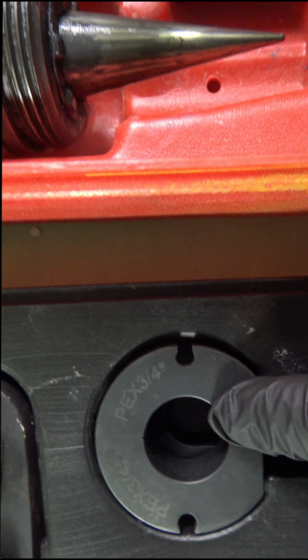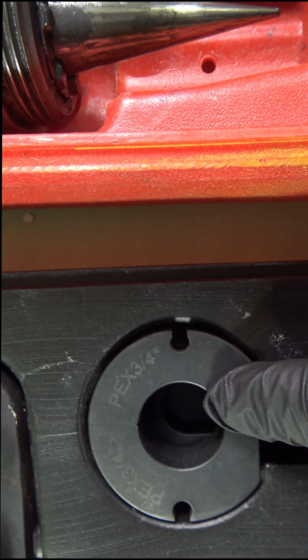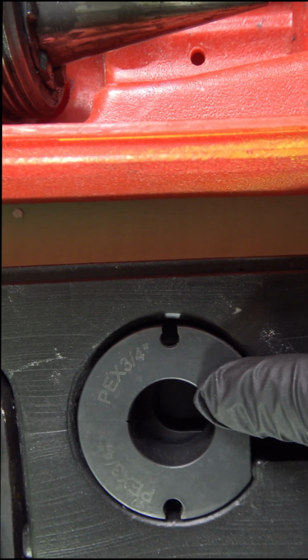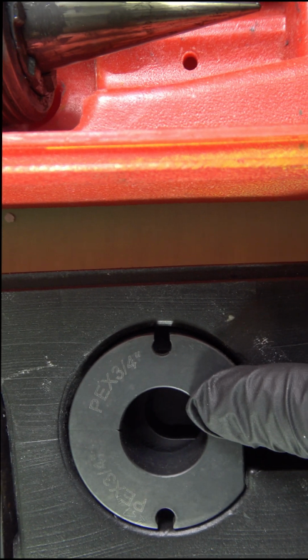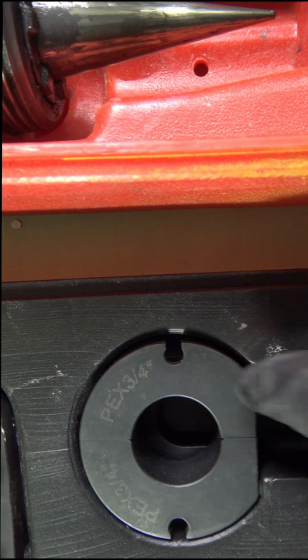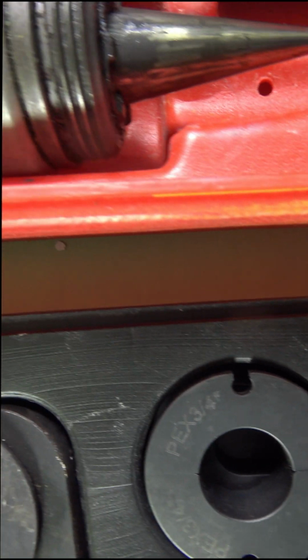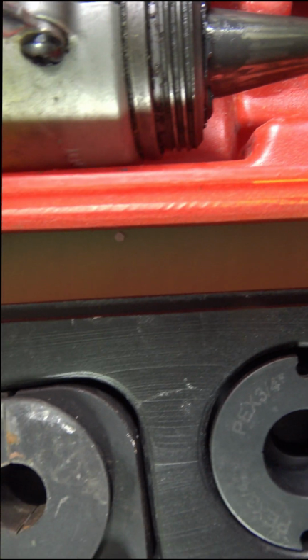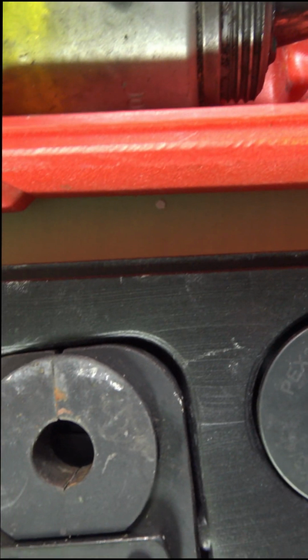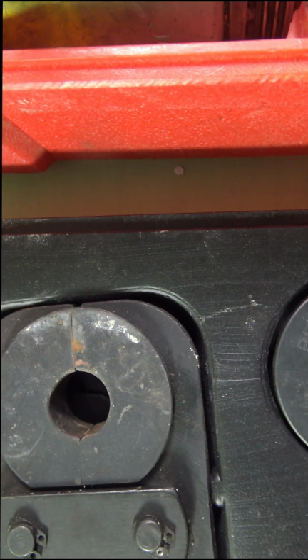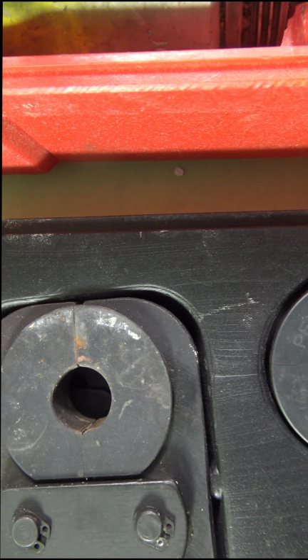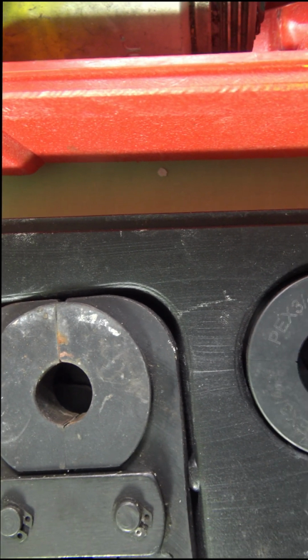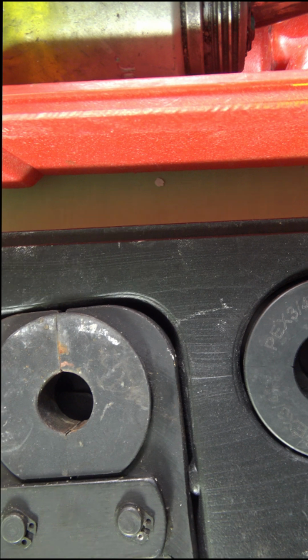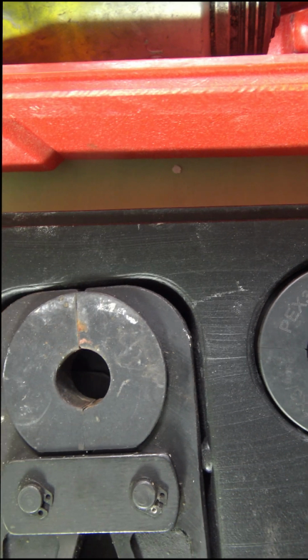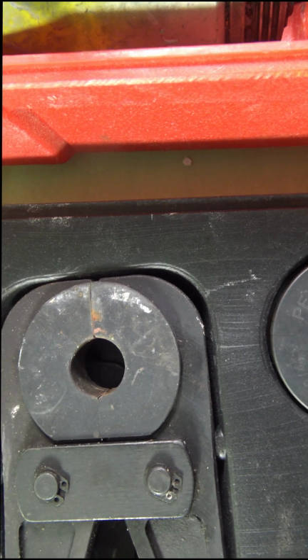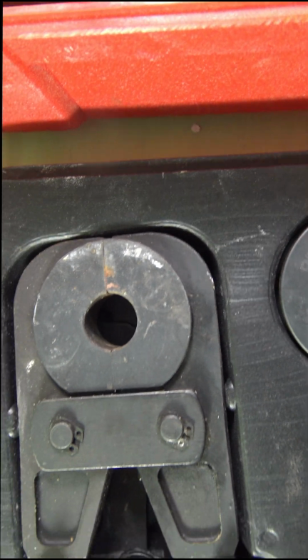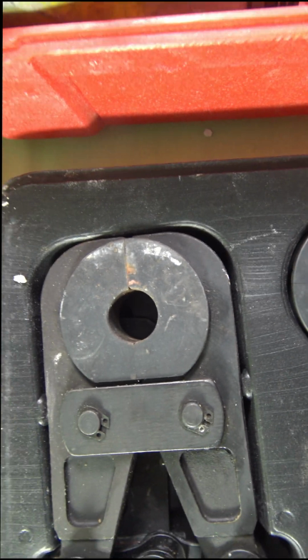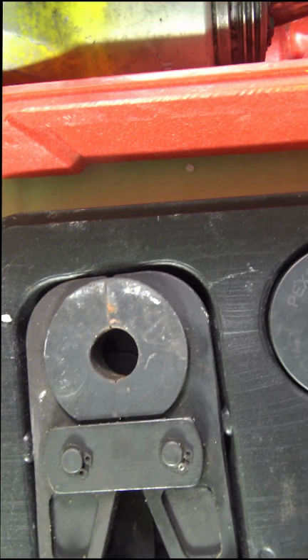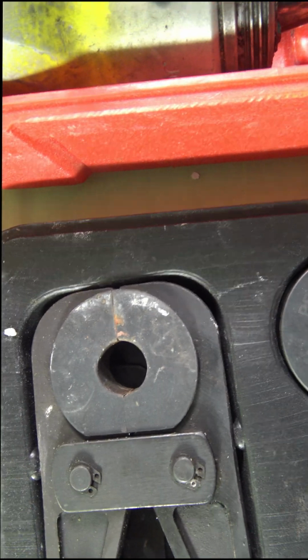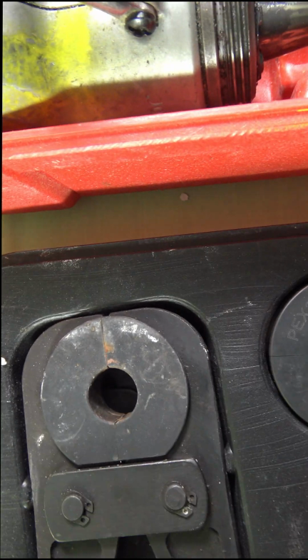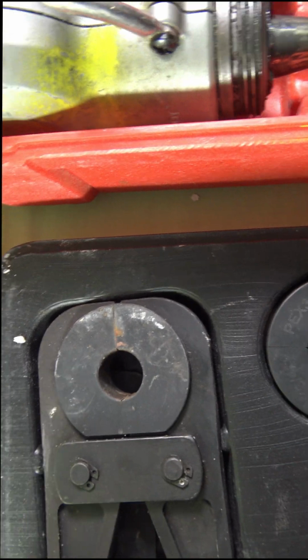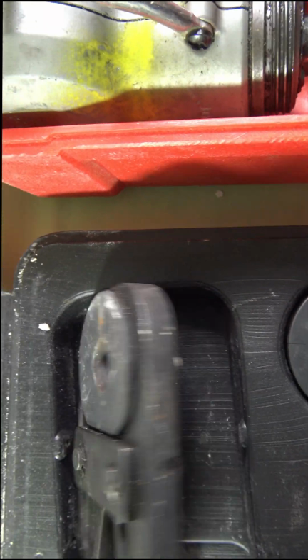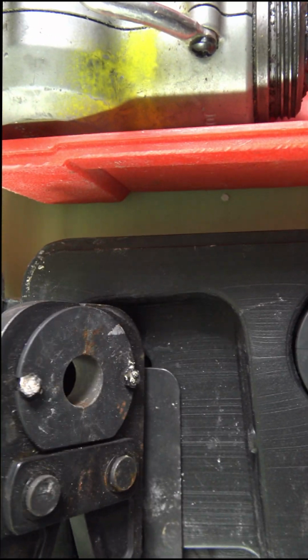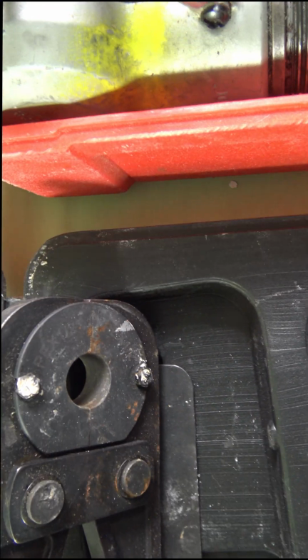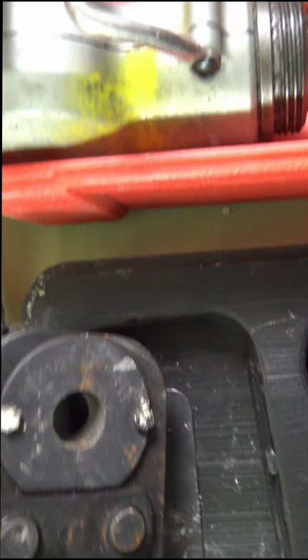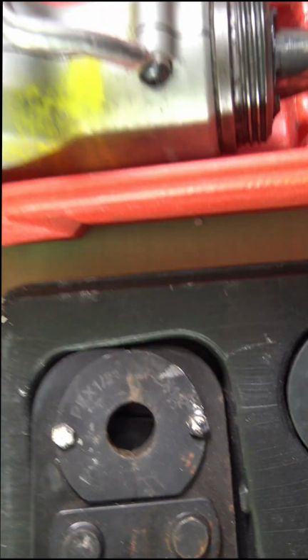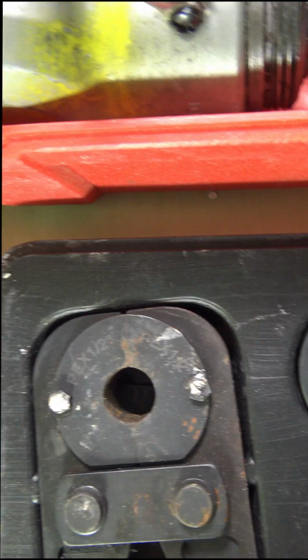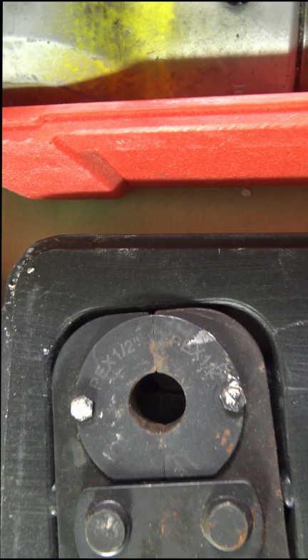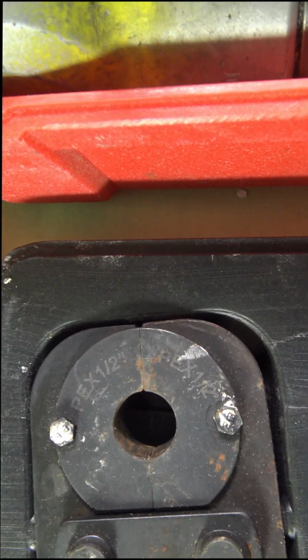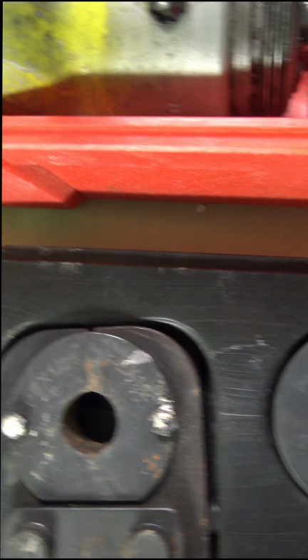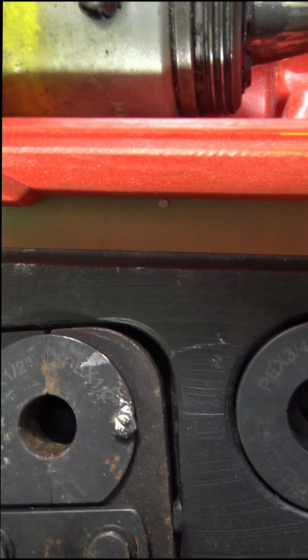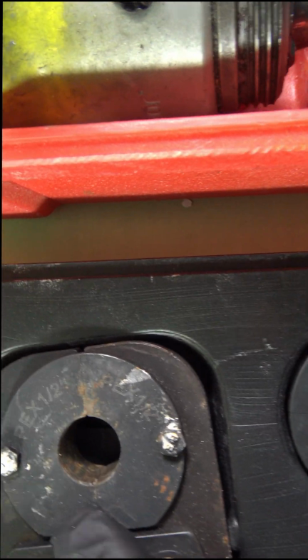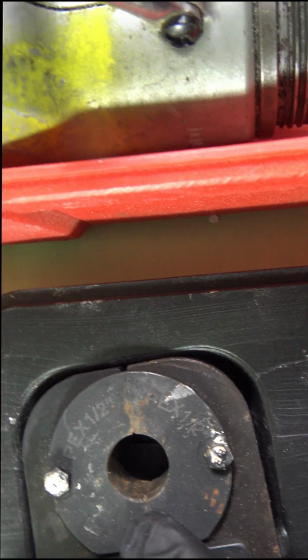You can get this tool at Lowe's or Home Depot at a reasonable price — I think at the time I got this one it was like 80 bucks or something like that, and that's been a while.